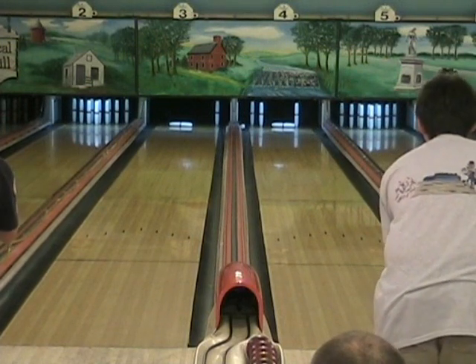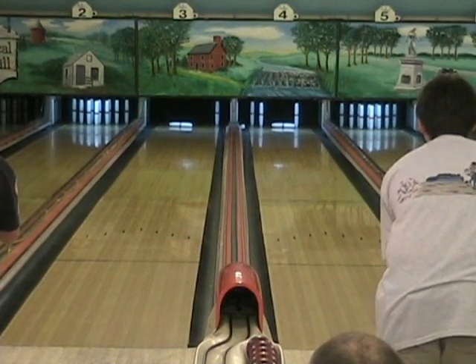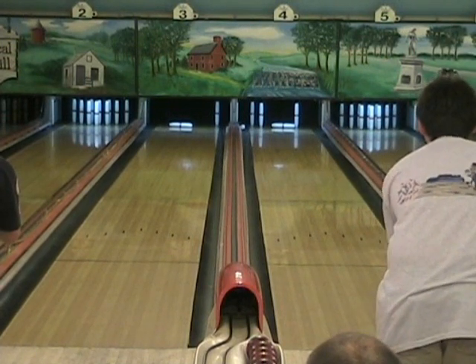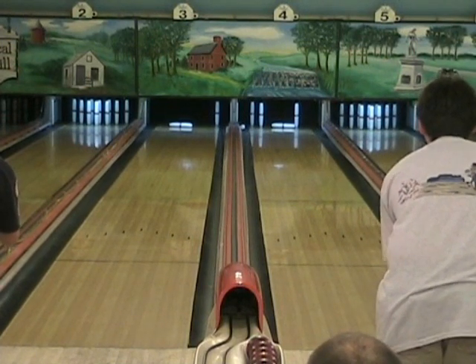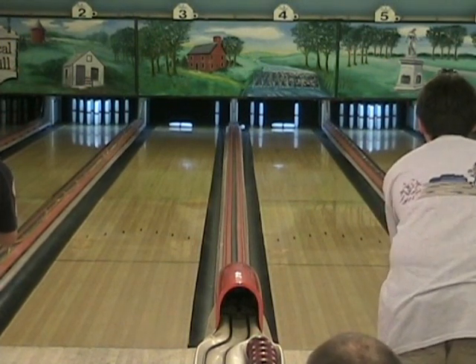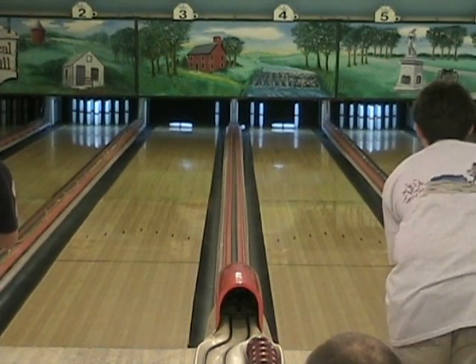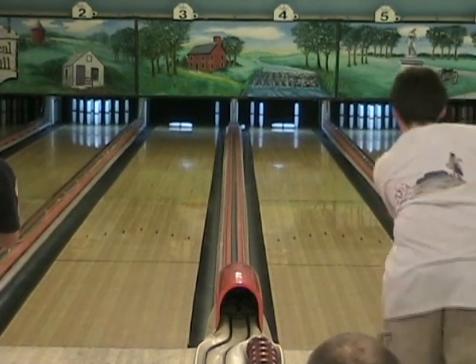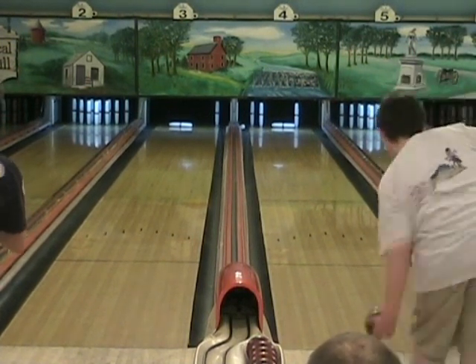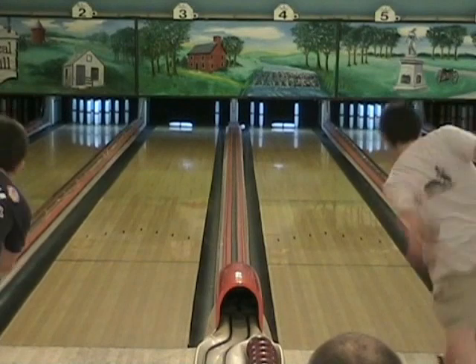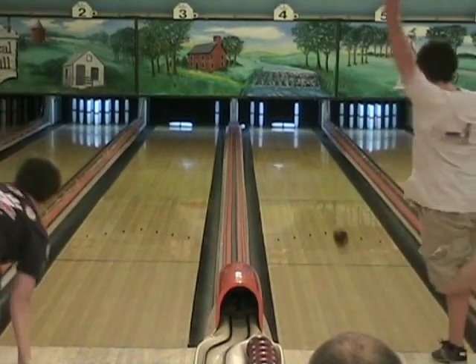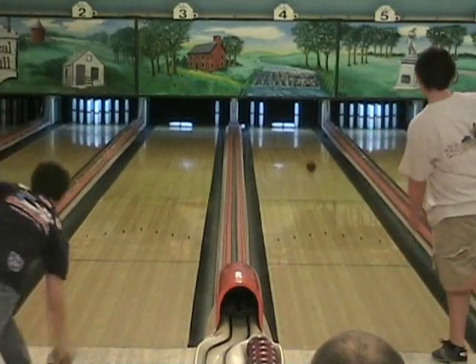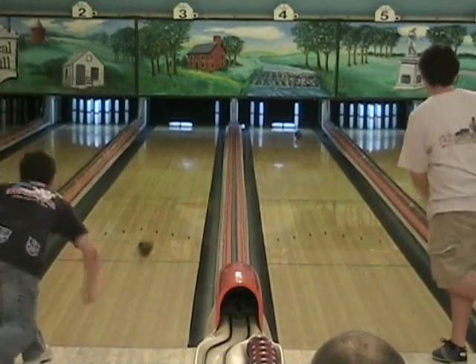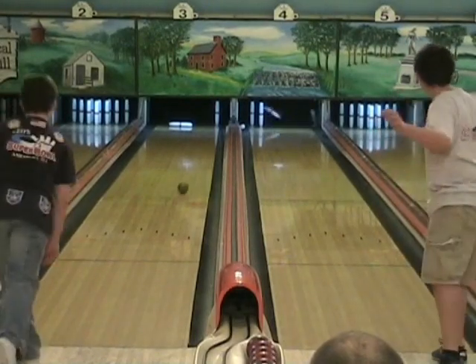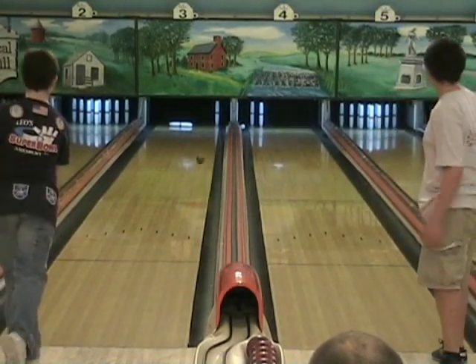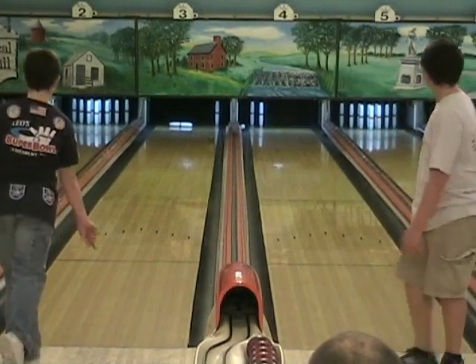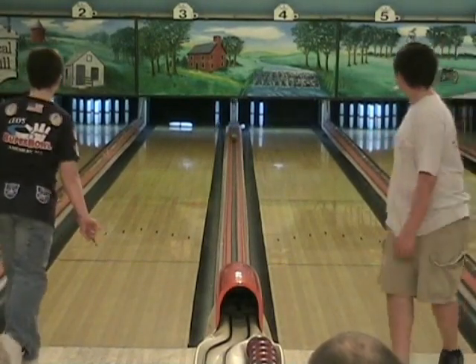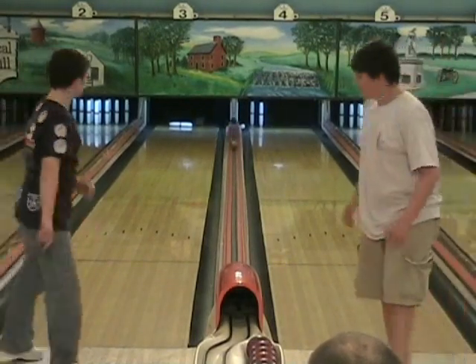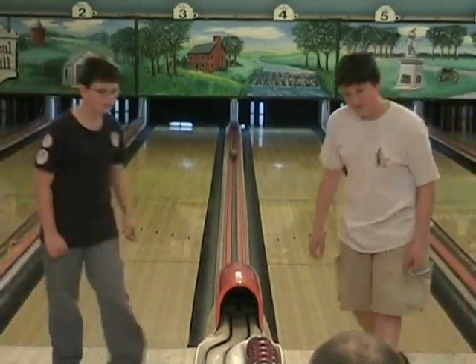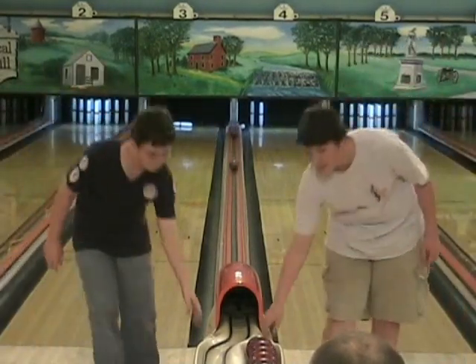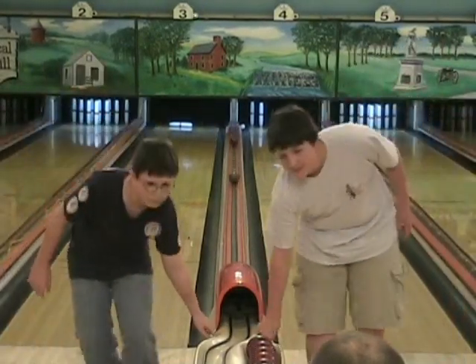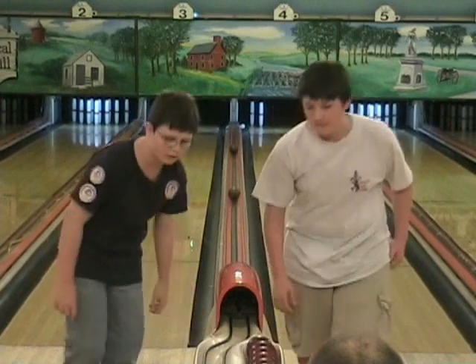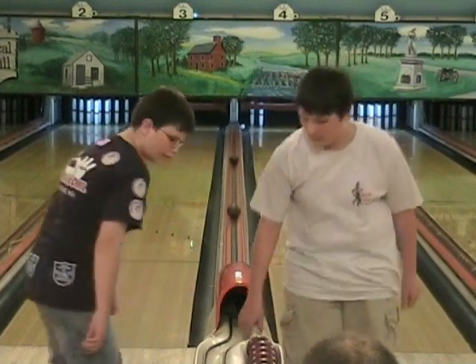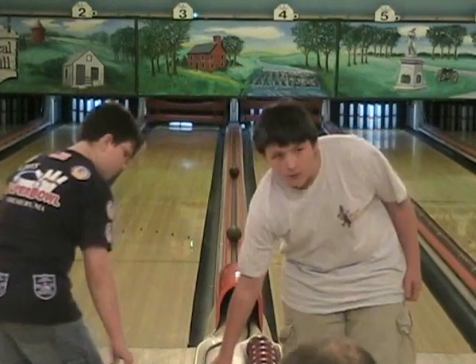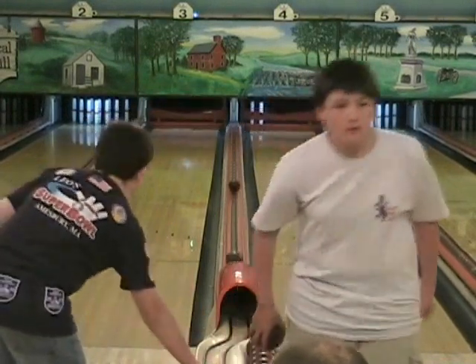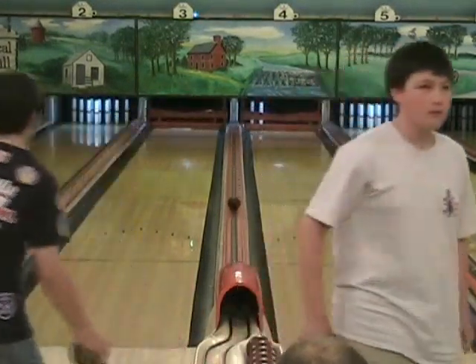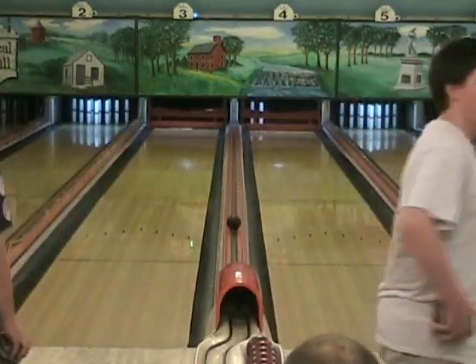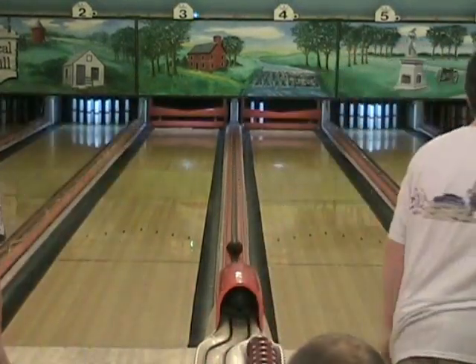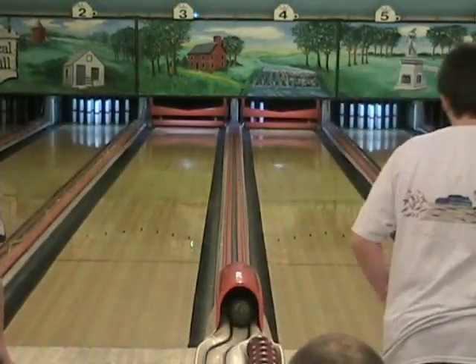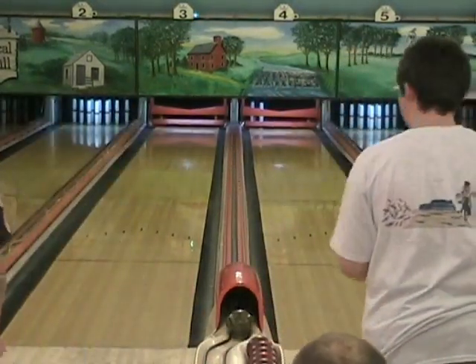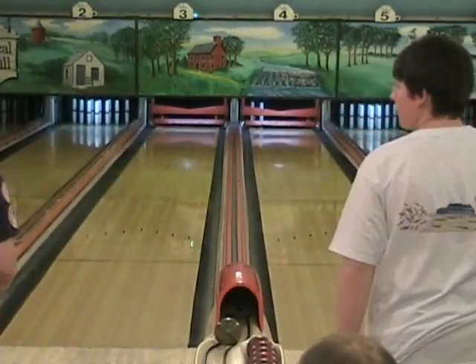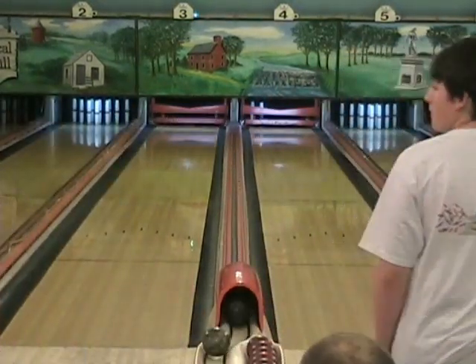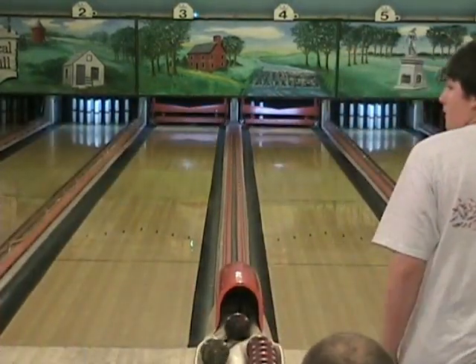Chris has been a participant on our show for quite a few years now, always doing very well for himself. He's a very accurate bowler. He doesn't throw a lot of speed on the ball, but he's on his object pin — that's the name of the game.